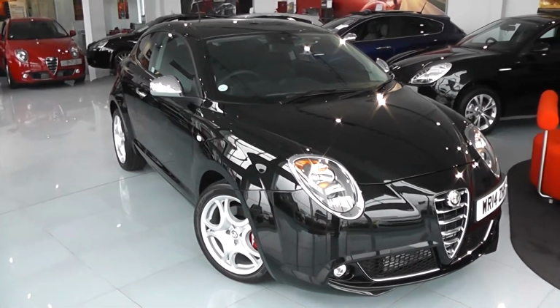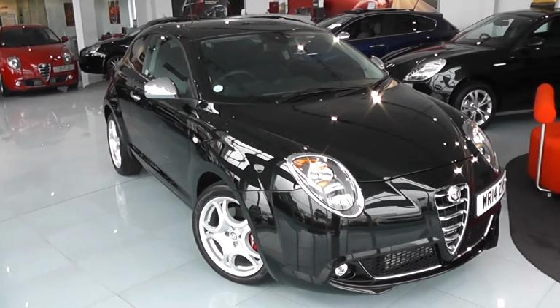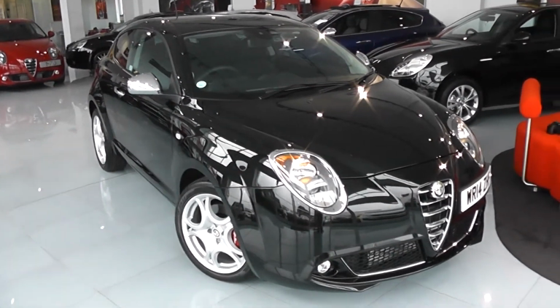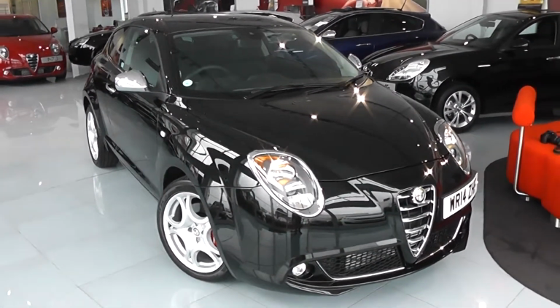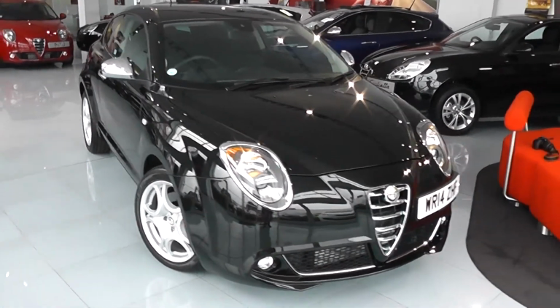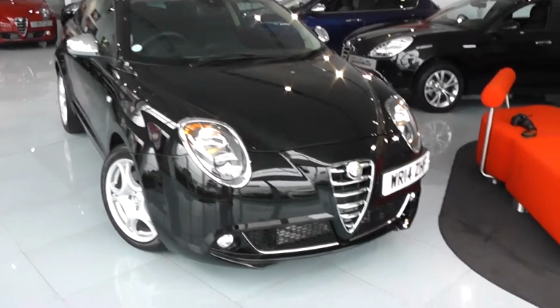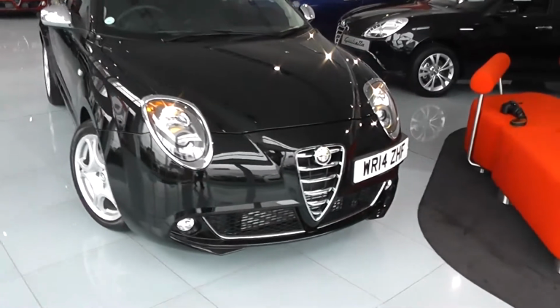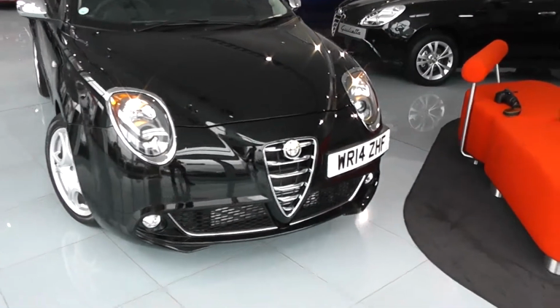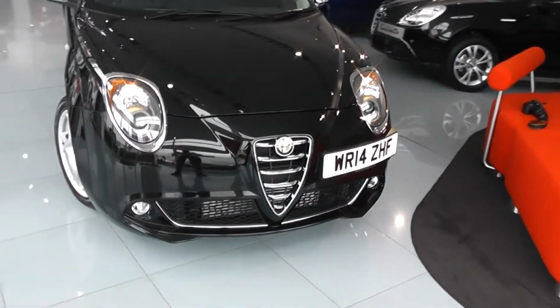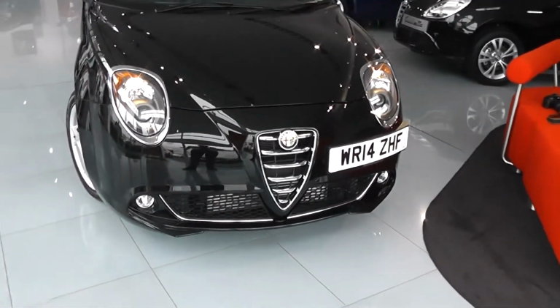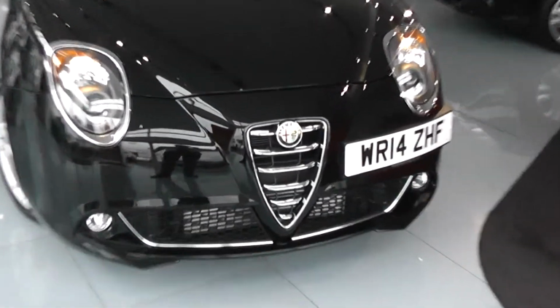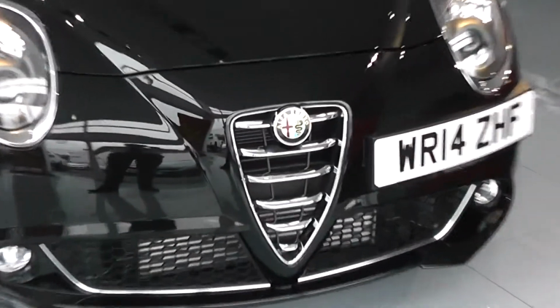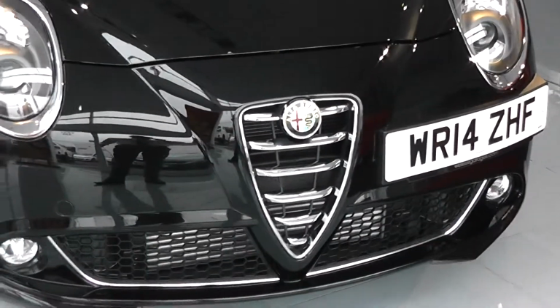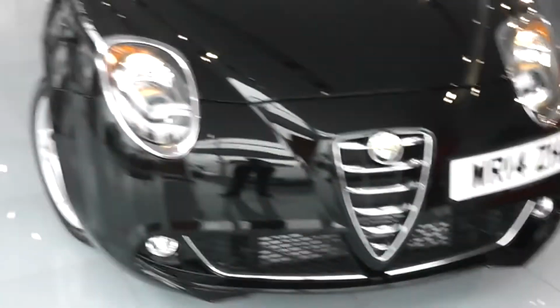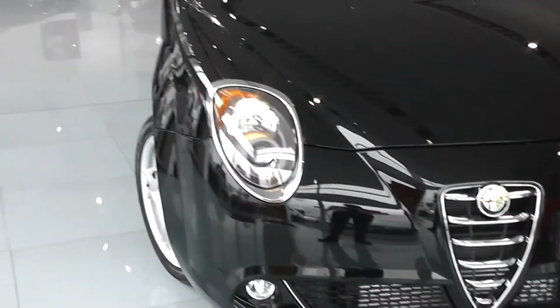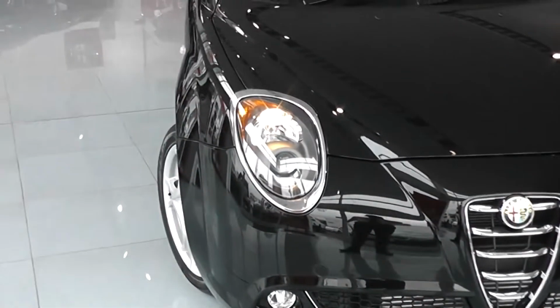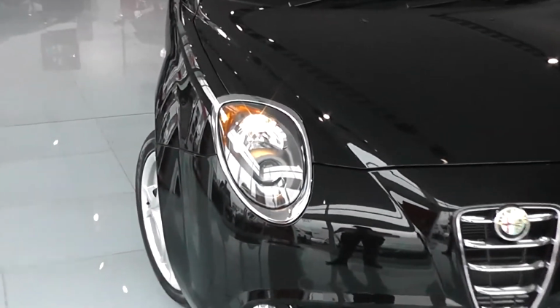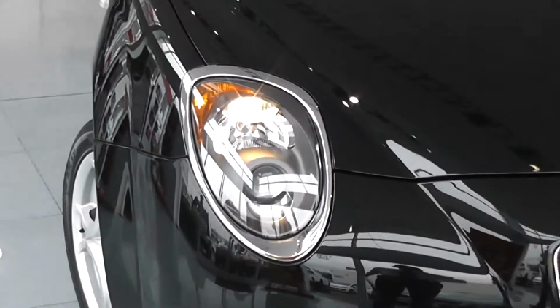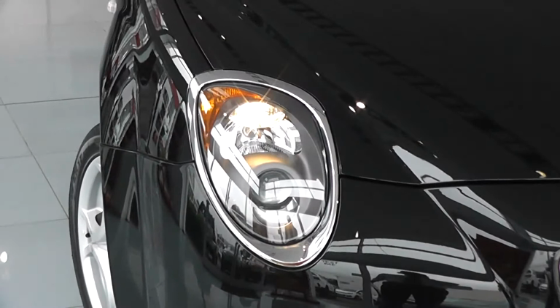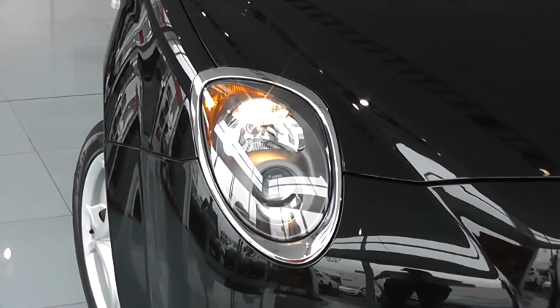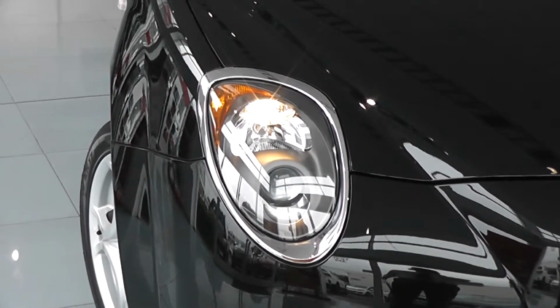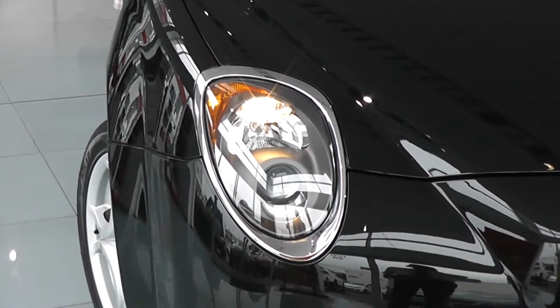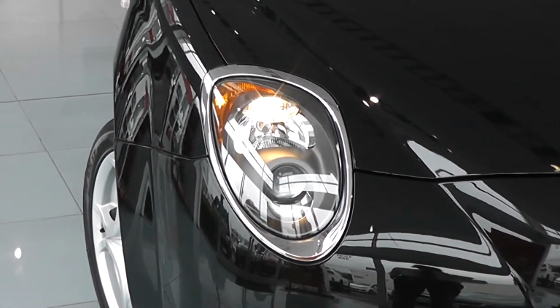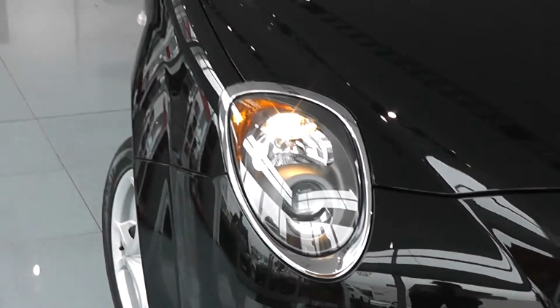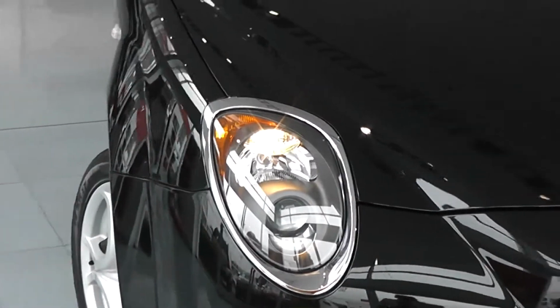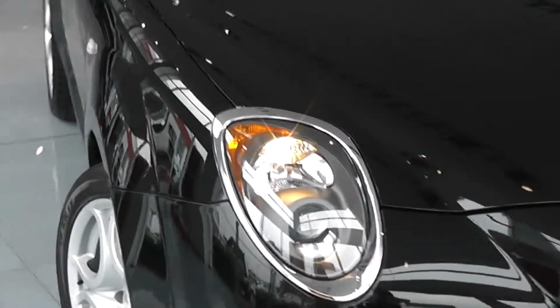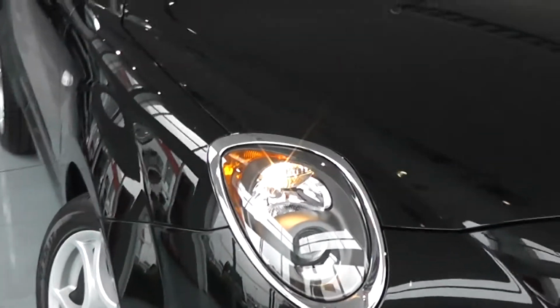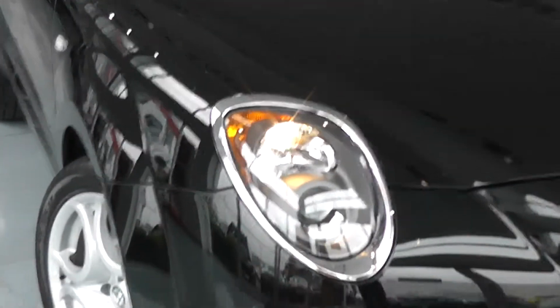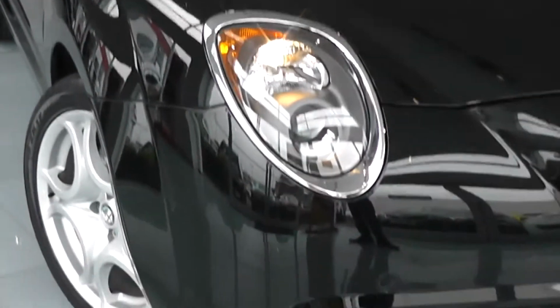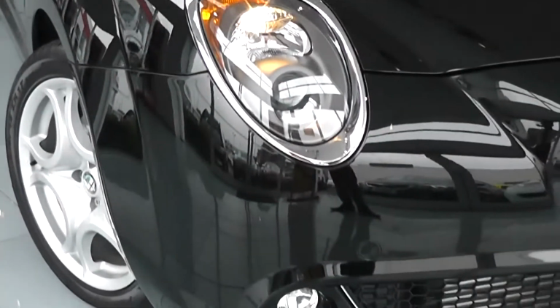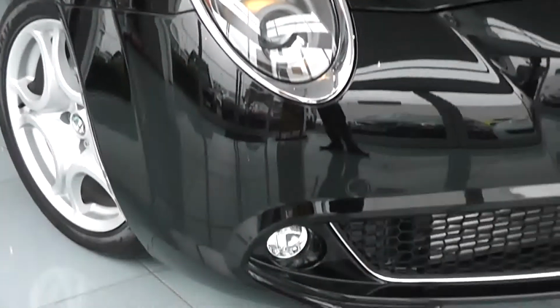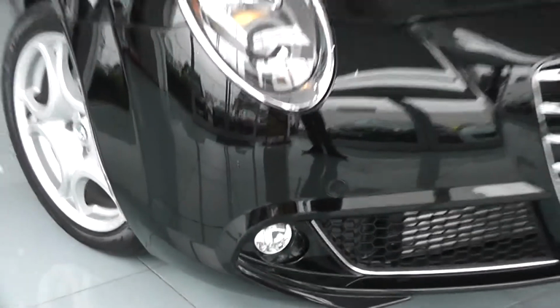Some of the outside features include colour-coded bumpers and a chrome insert on the black front grille. There are projection headlights with chrome surroundings around them, daytime running lights, and front fog lights at the bottom.